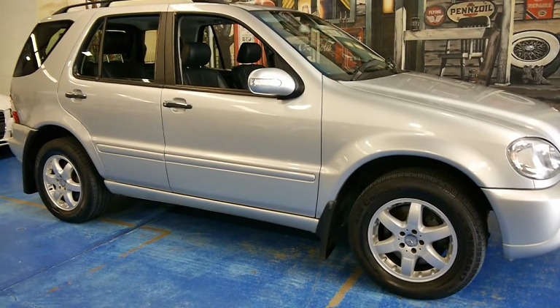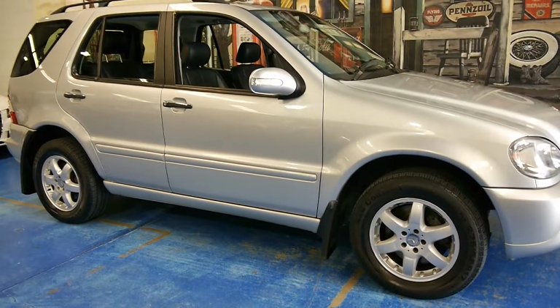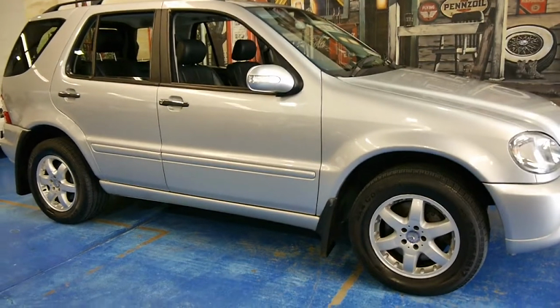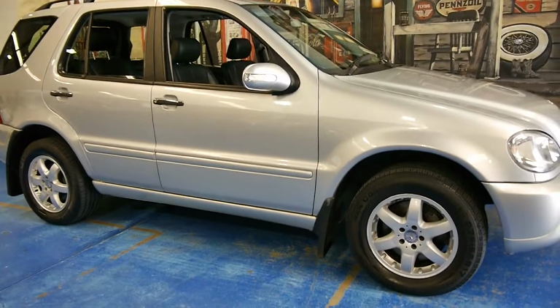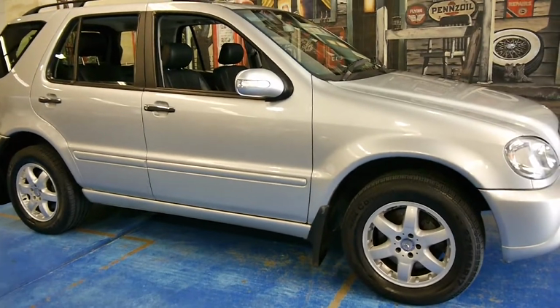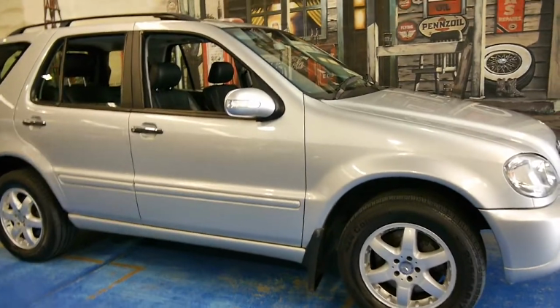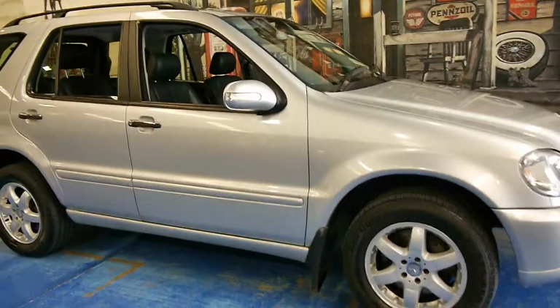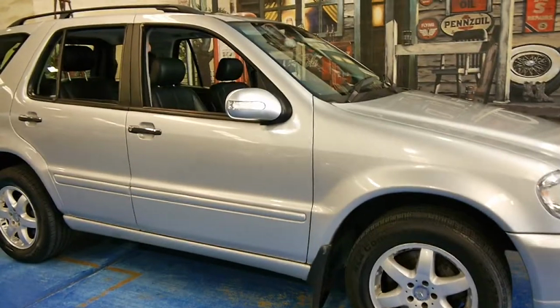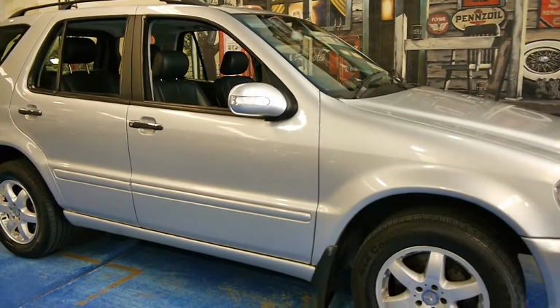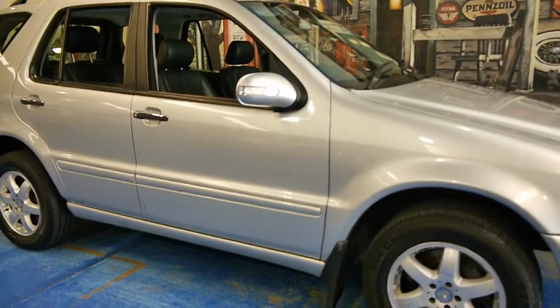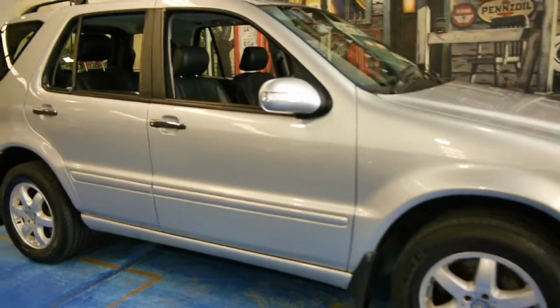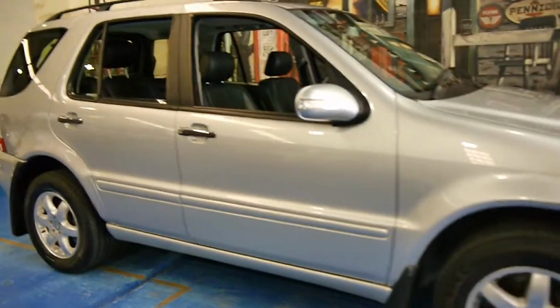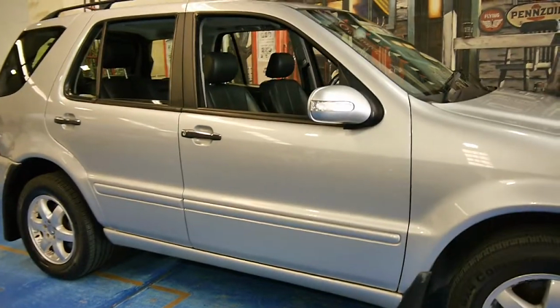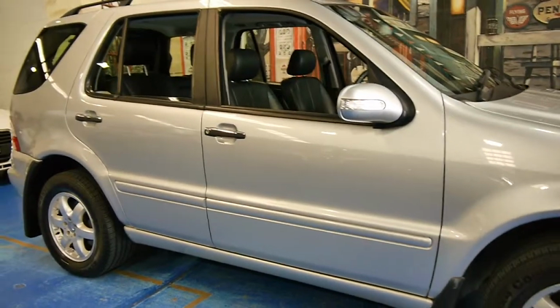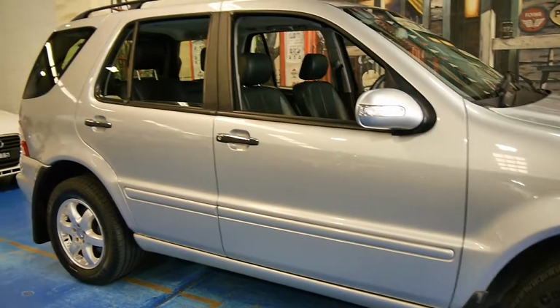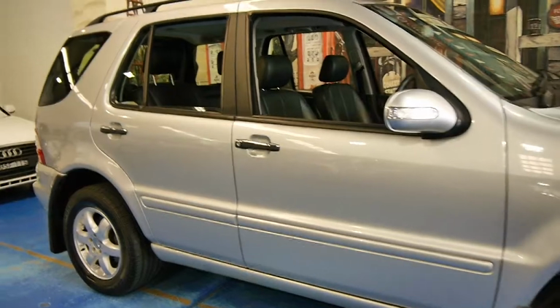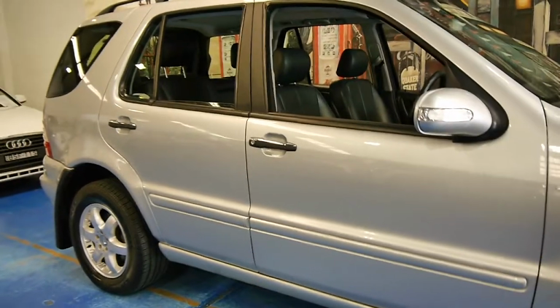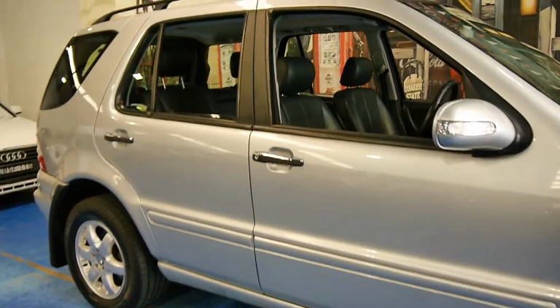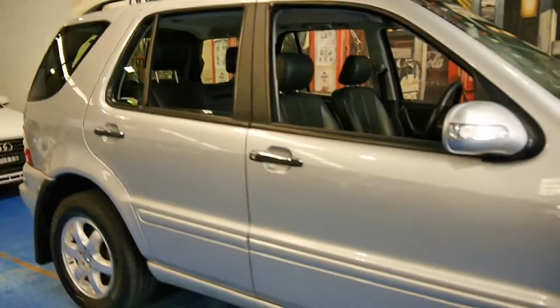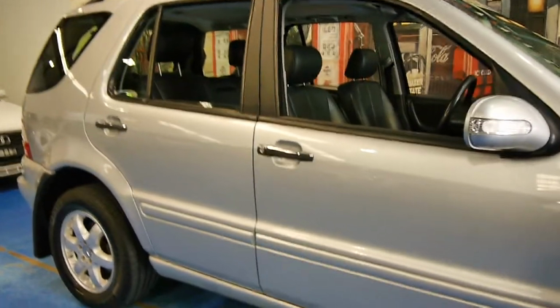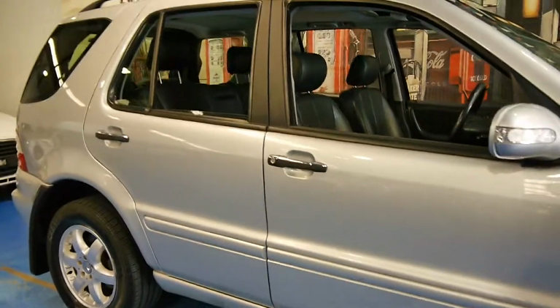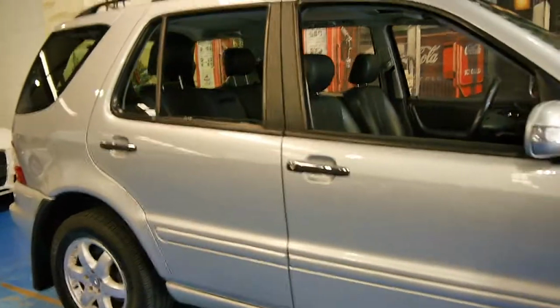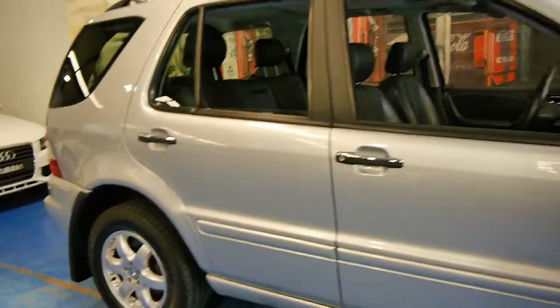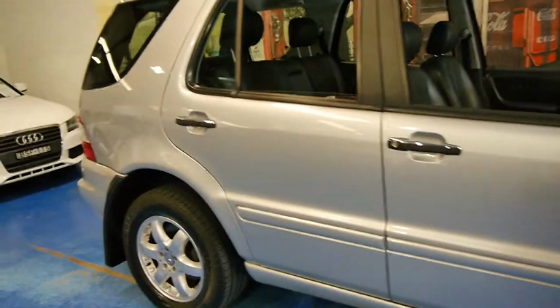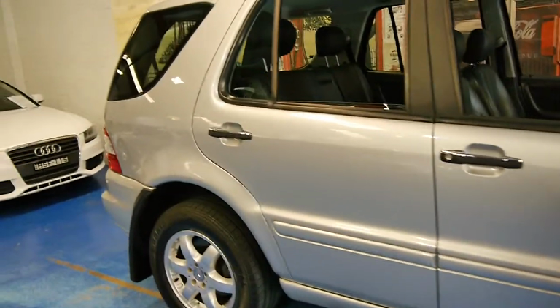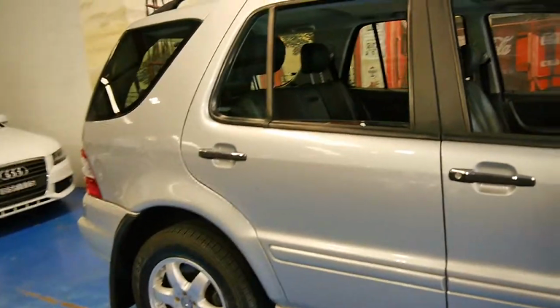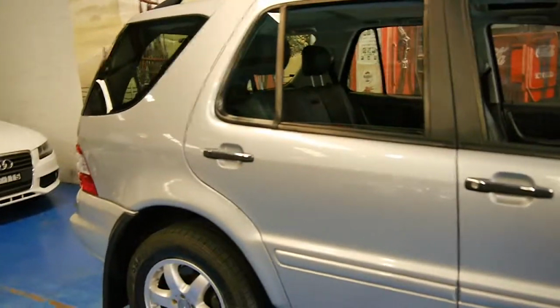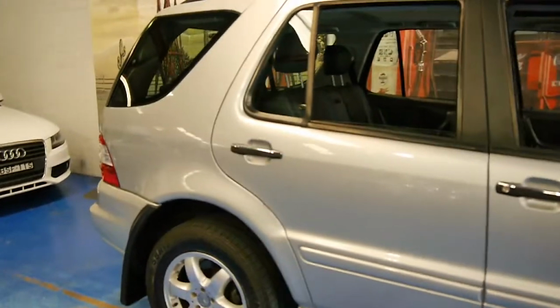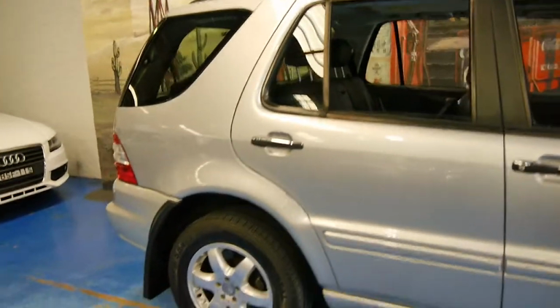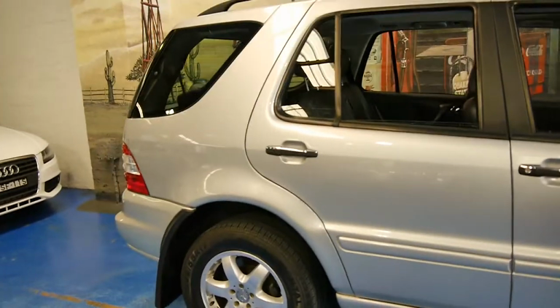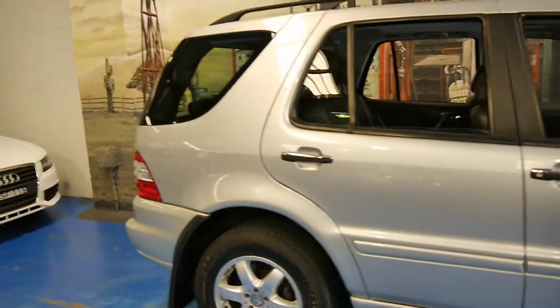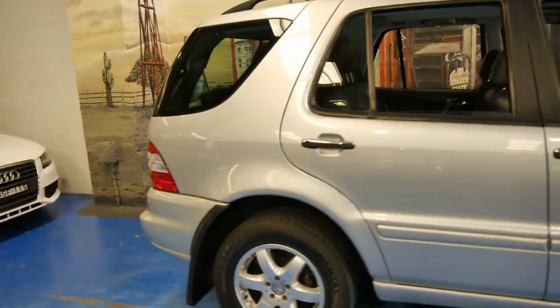Welcome to the Old Timer Car Centre. My name is Philip Tarrant and today we have for you a 2001 ML 500.